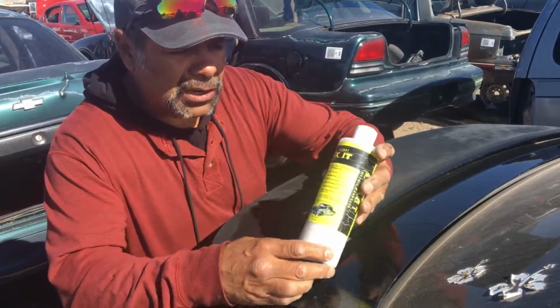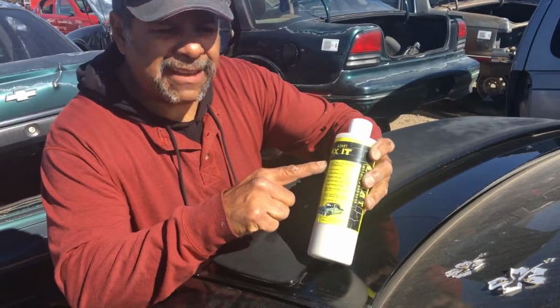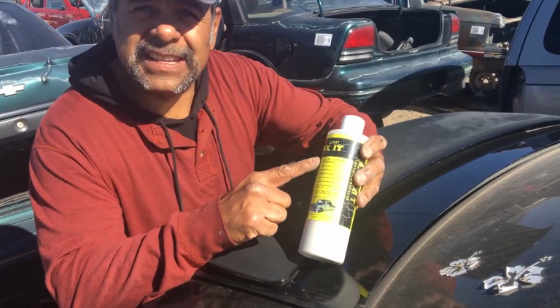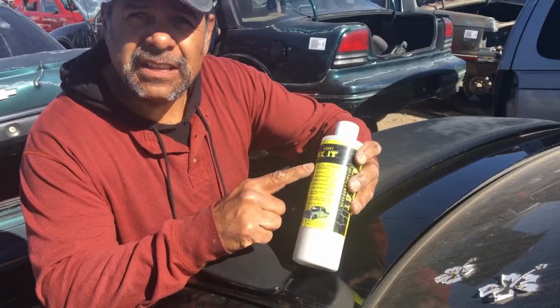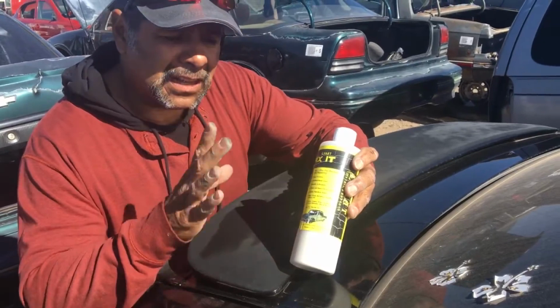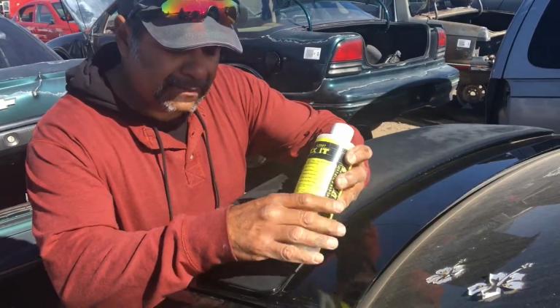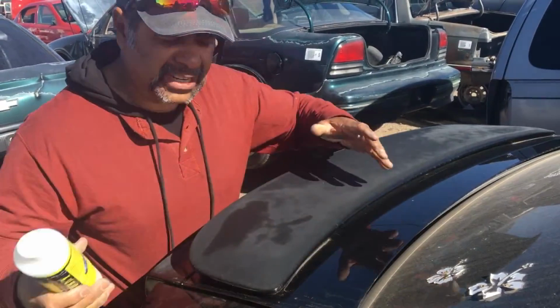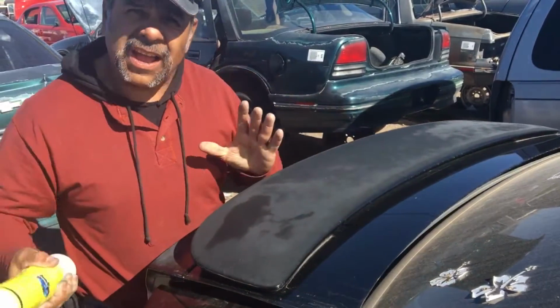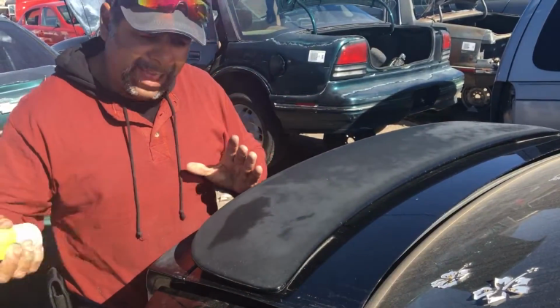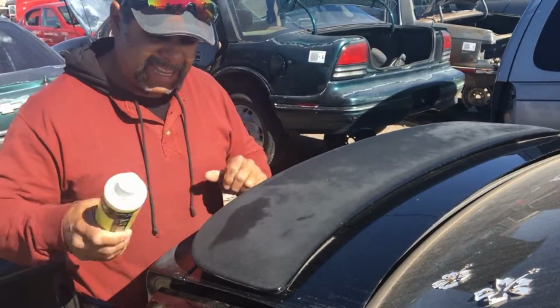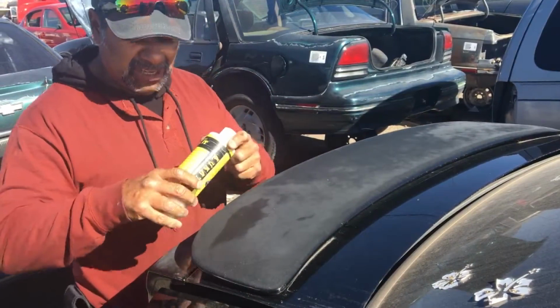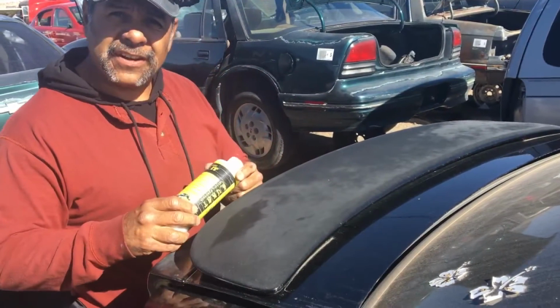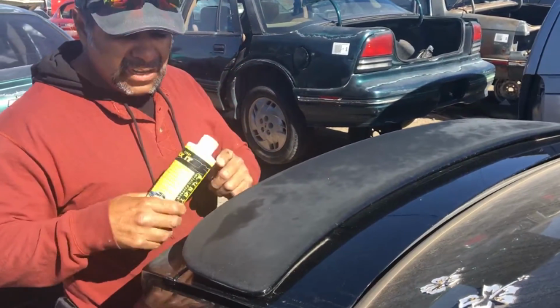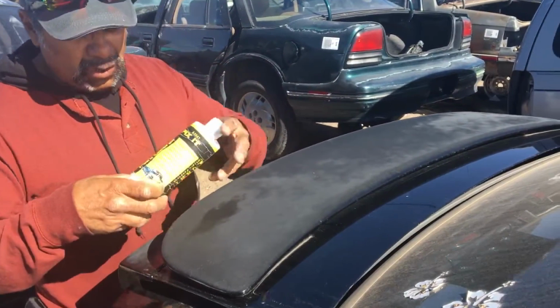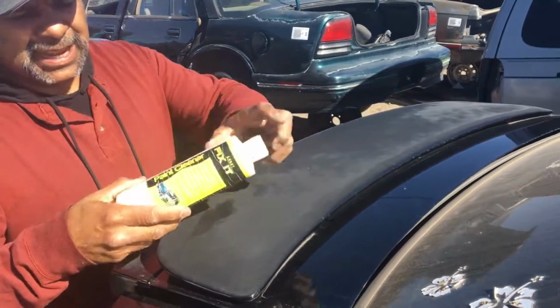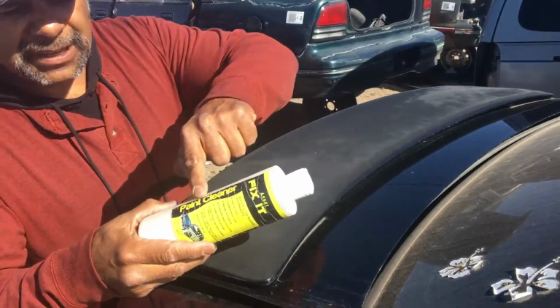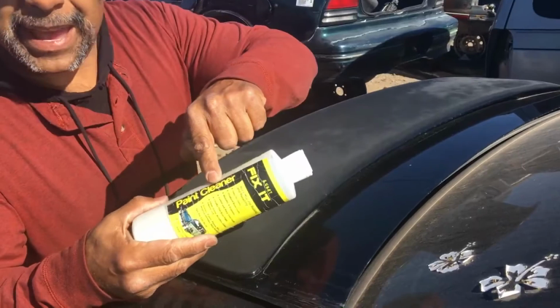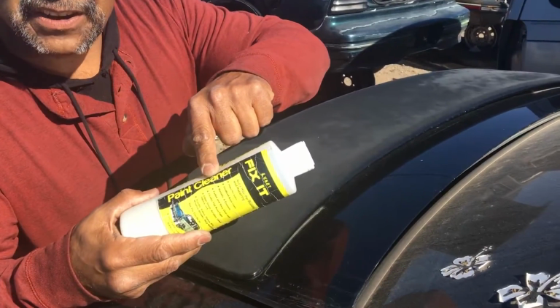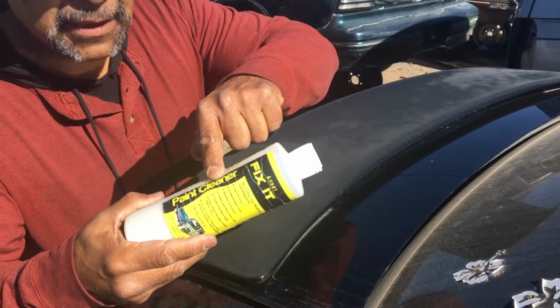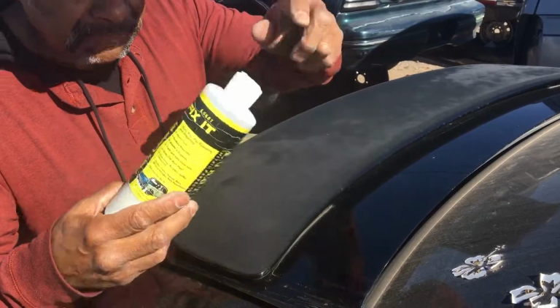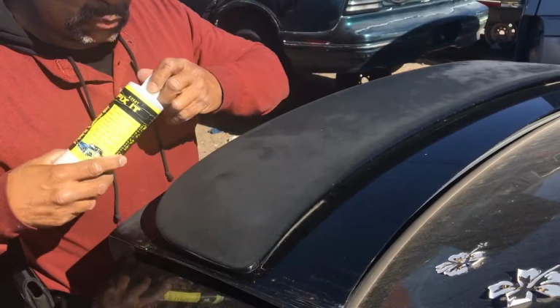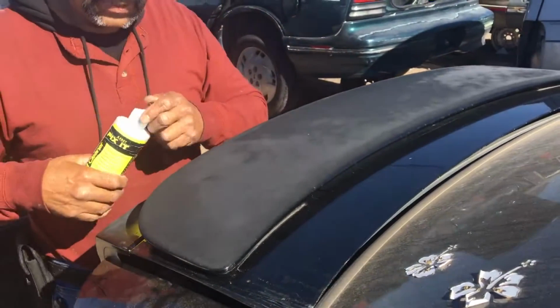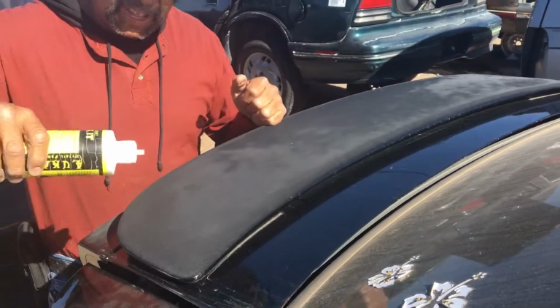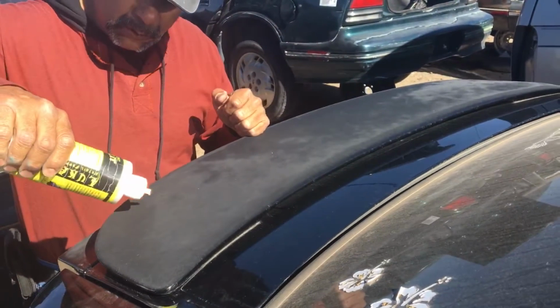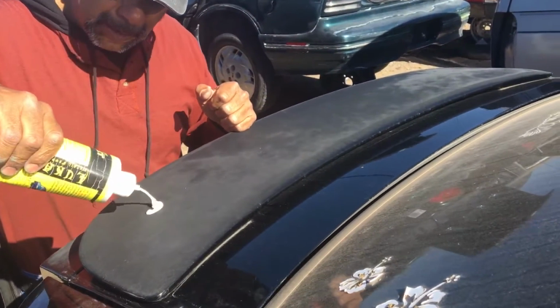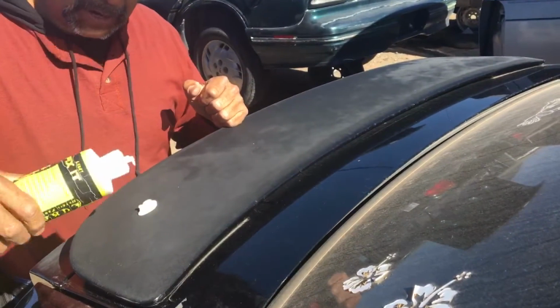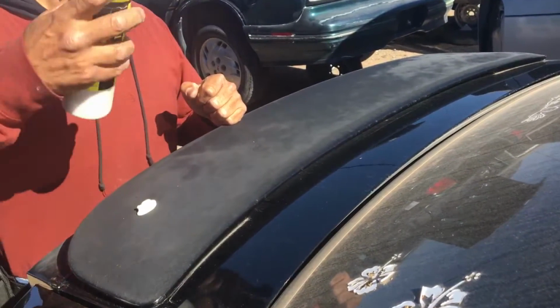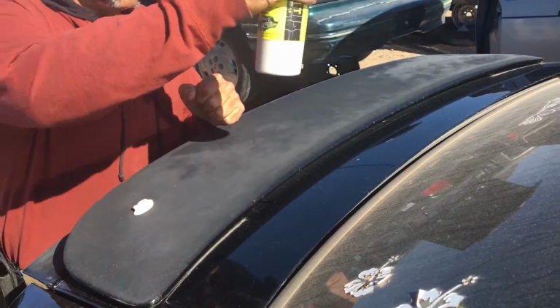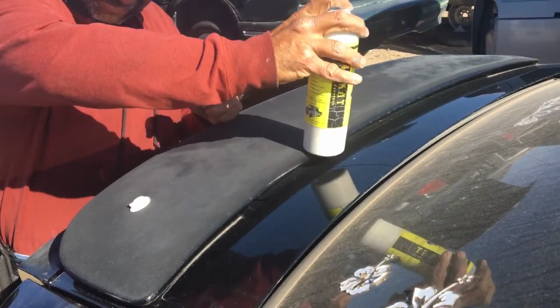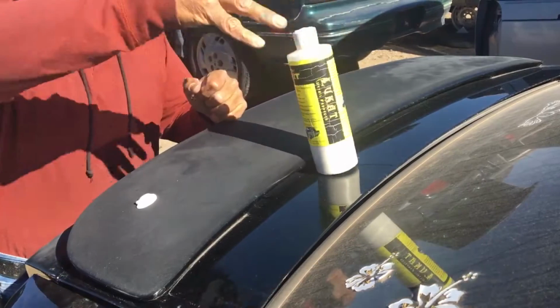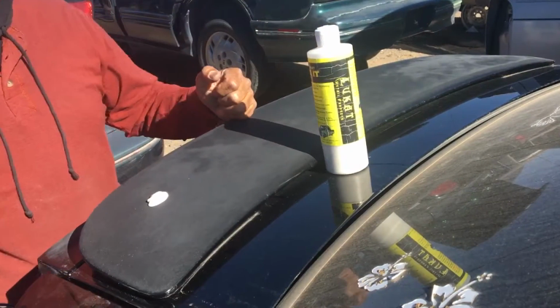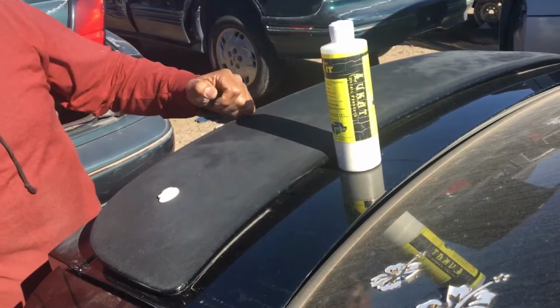The way to fix this is using this product right here. It's called Luke Can't Fix It. Now, Luke Can't Fix It is not wax, guys — it's a cleaner. It's a paint cleaner.